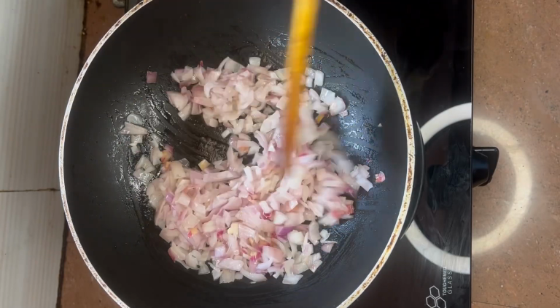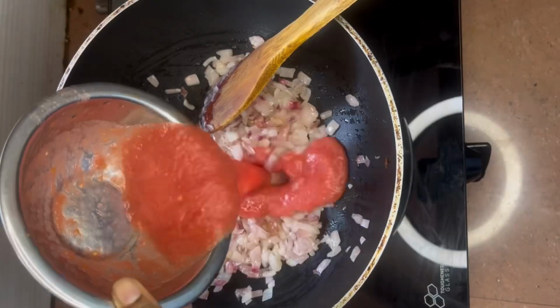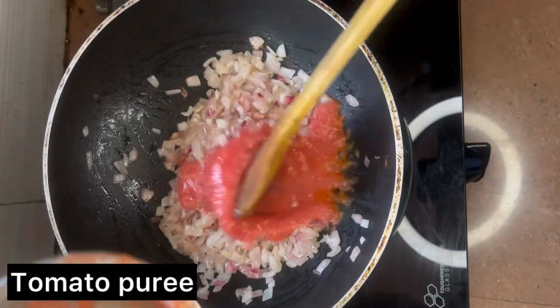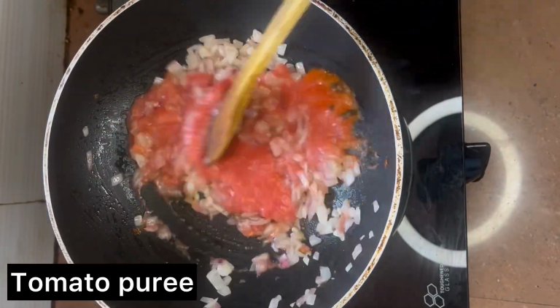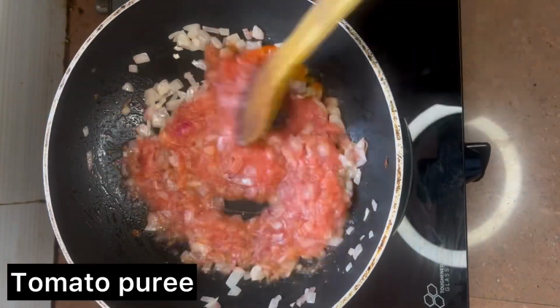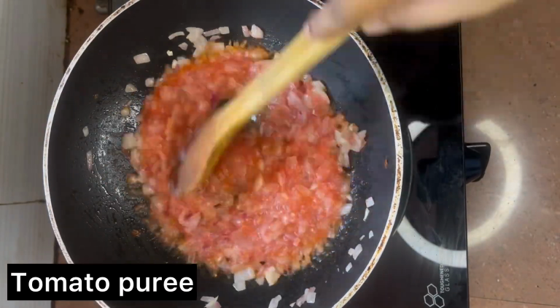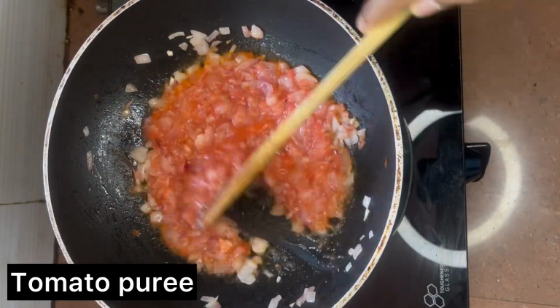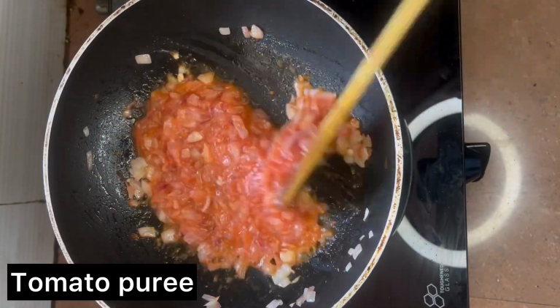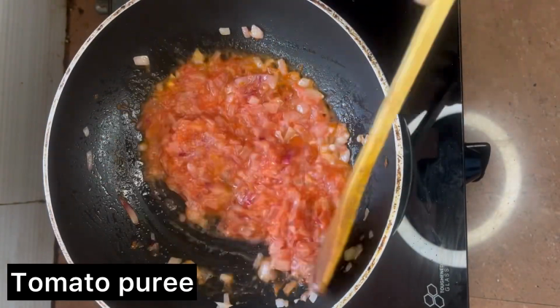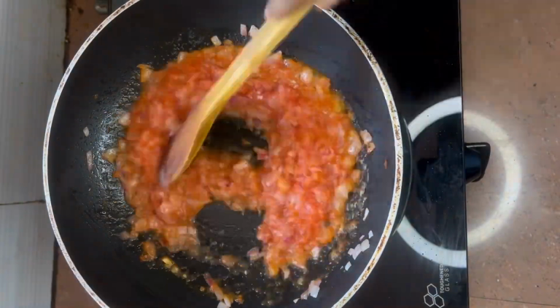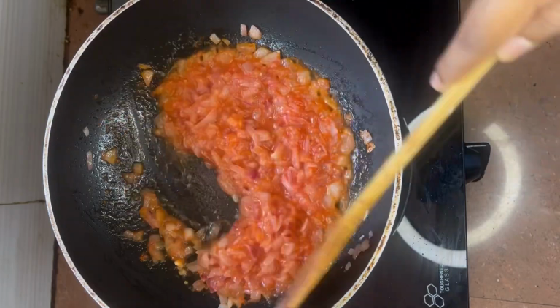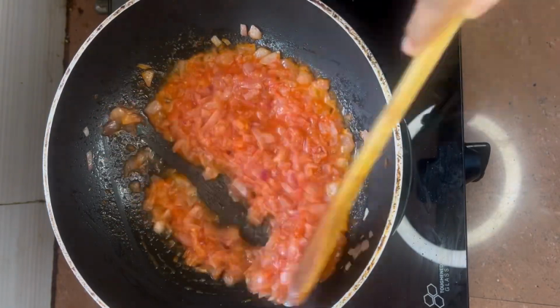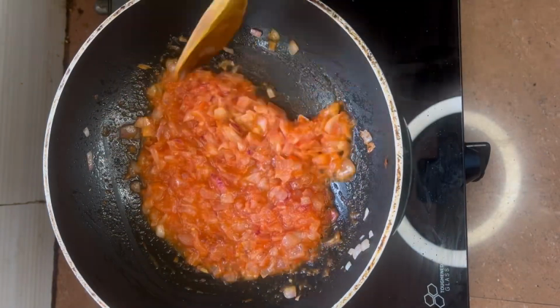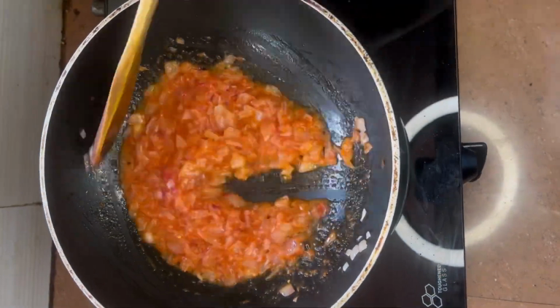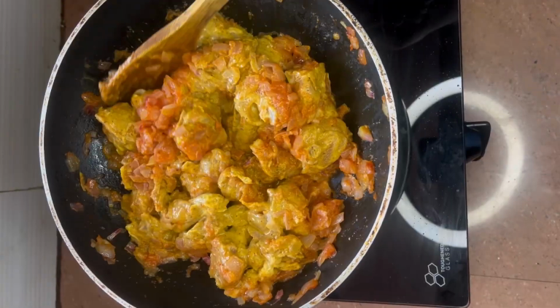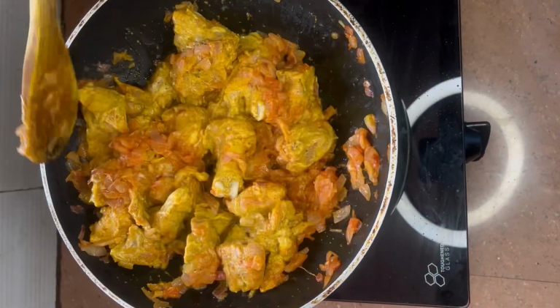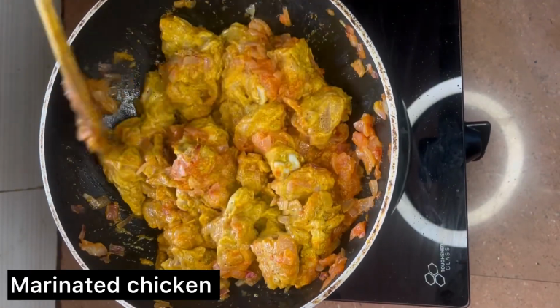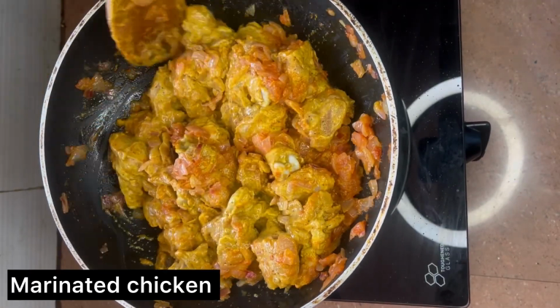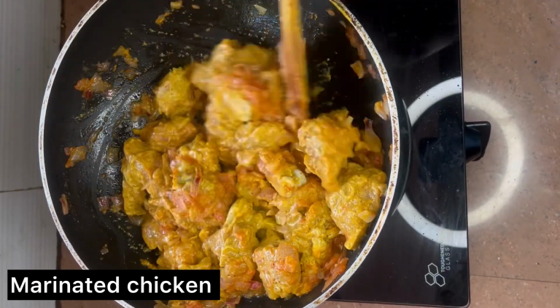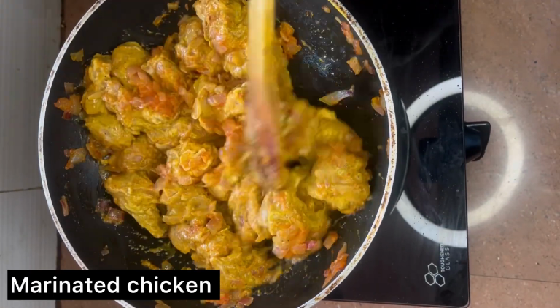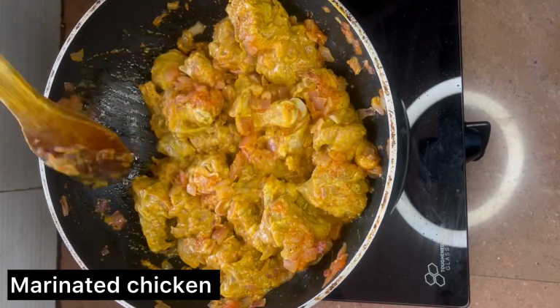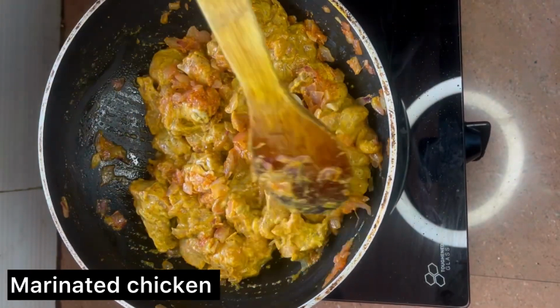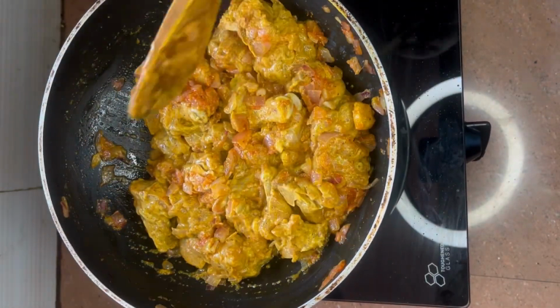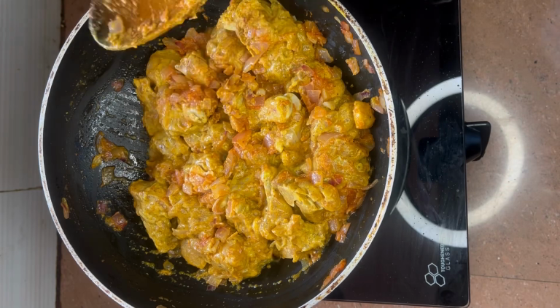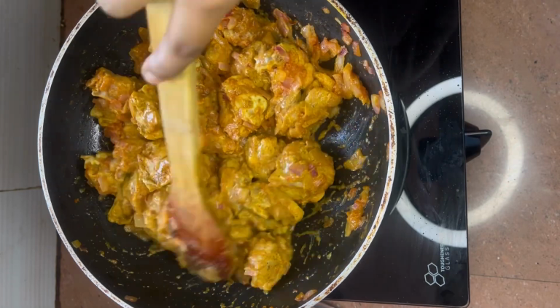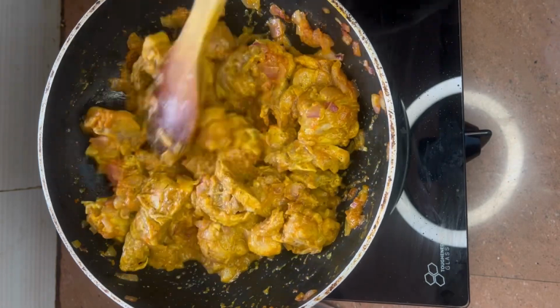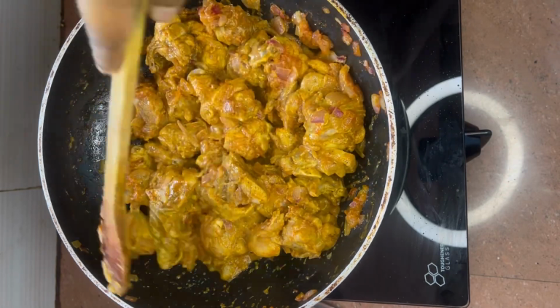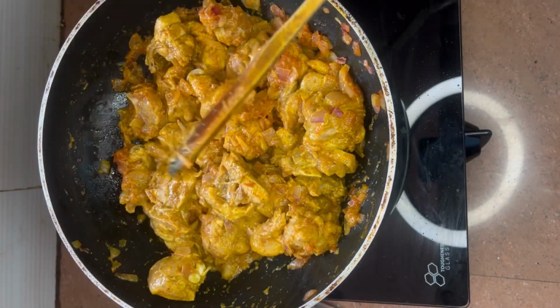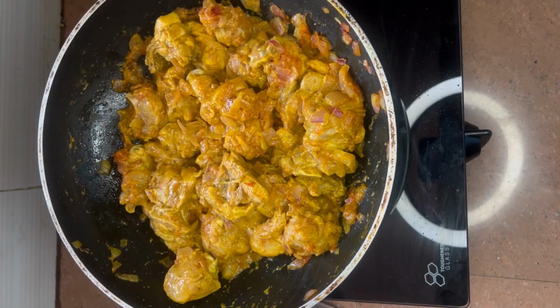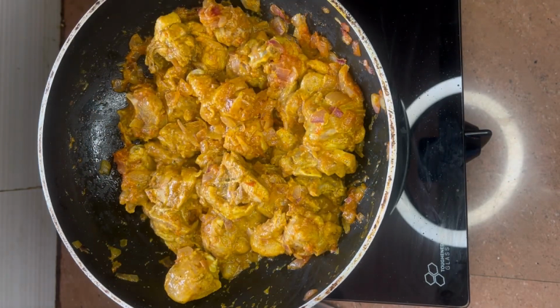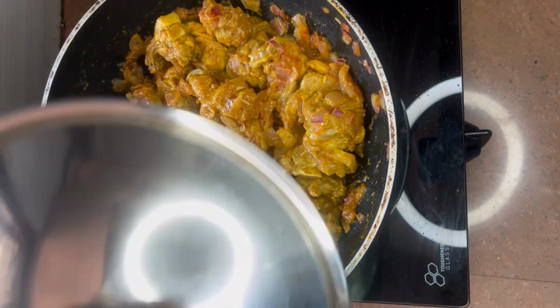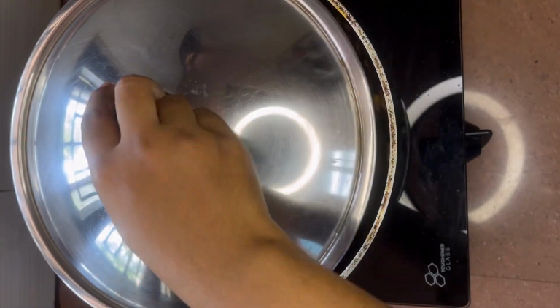When the onions turn translucent, add tomato puree and sauté until the raw smell disappears. Now let's add the marinated chicken. Make sure that you cook it for one to two minutes on high flame, then close the lid.